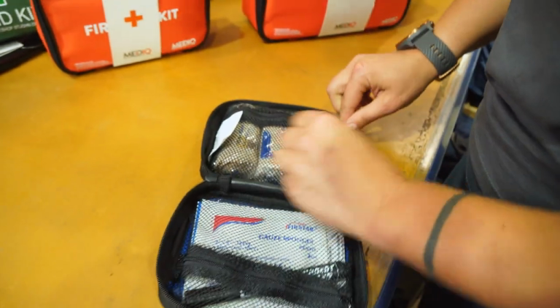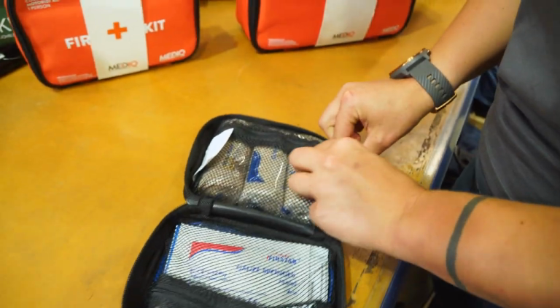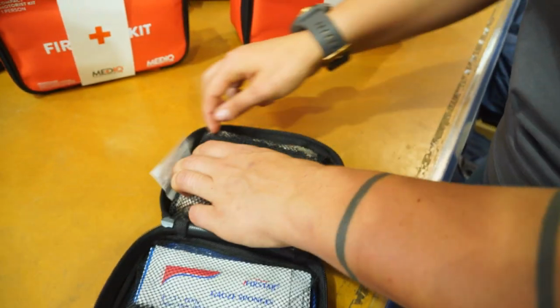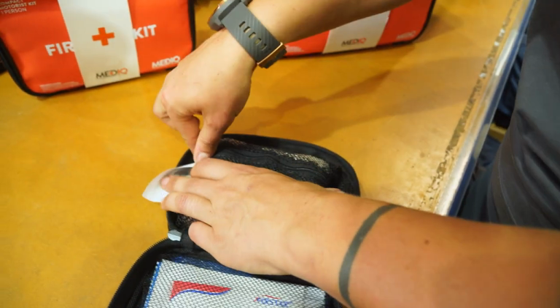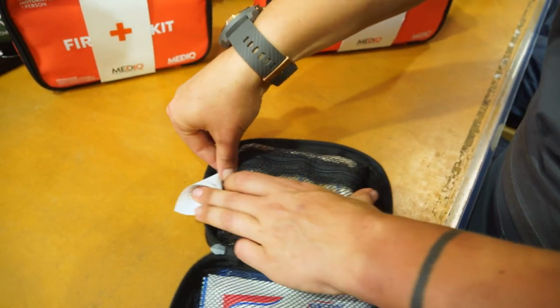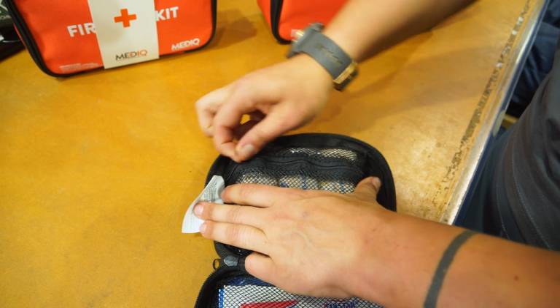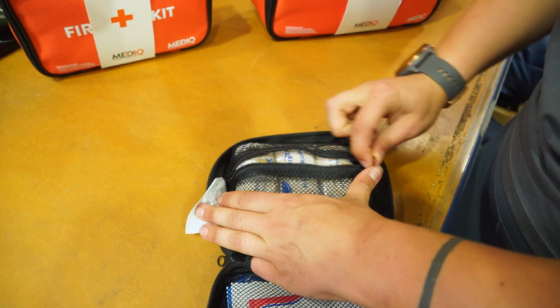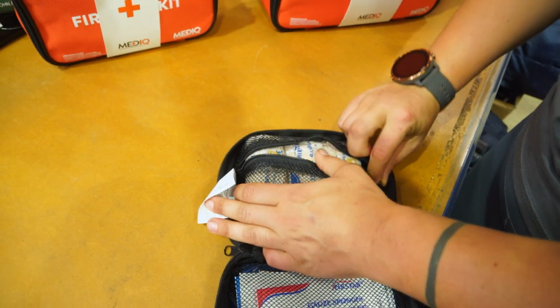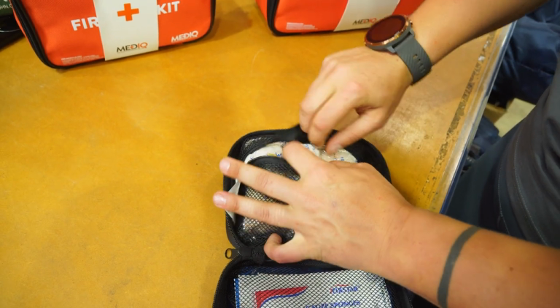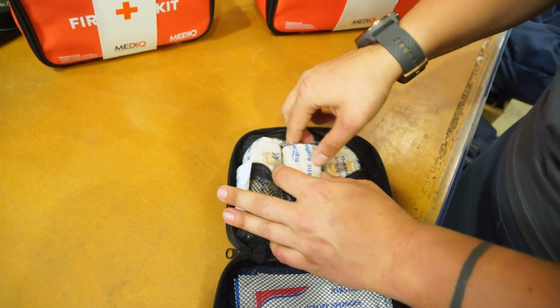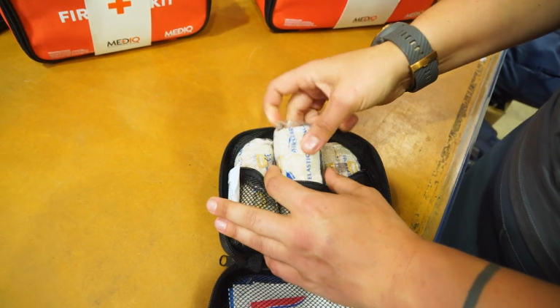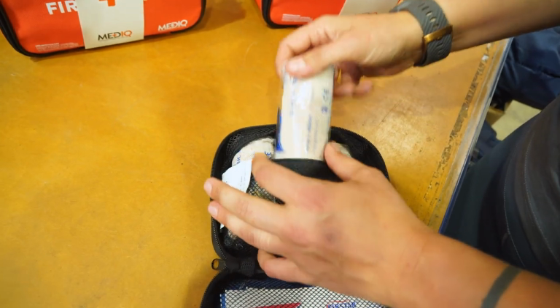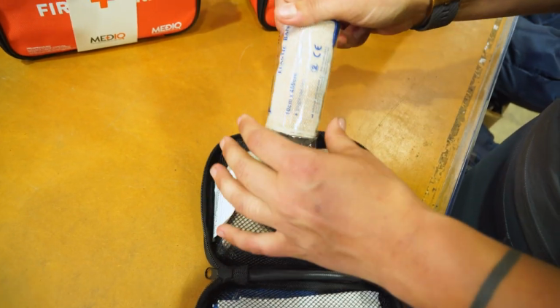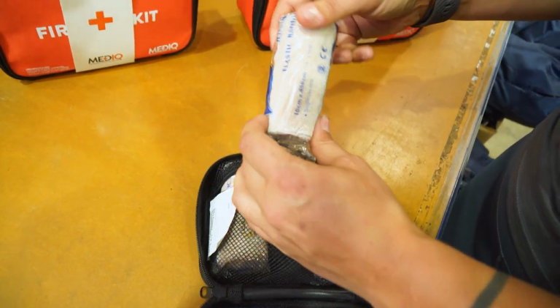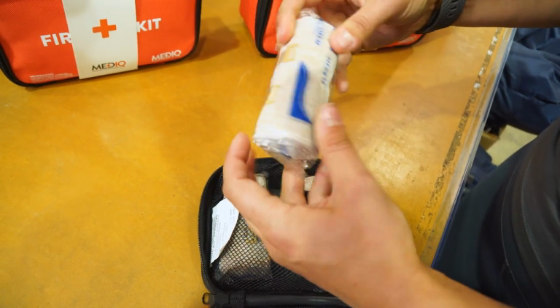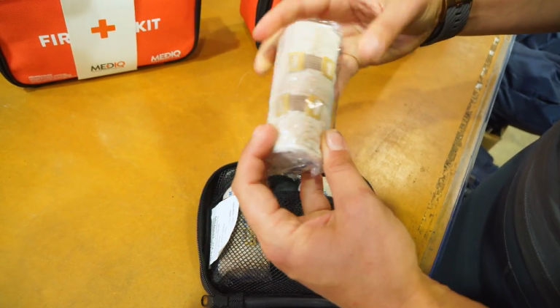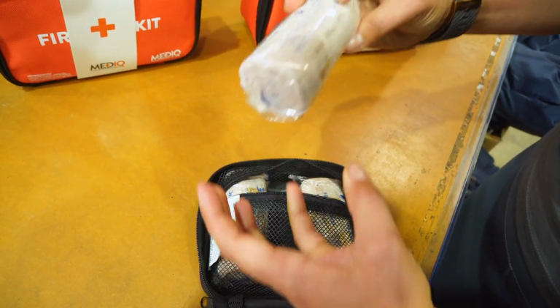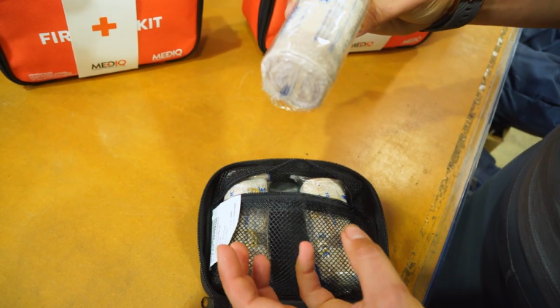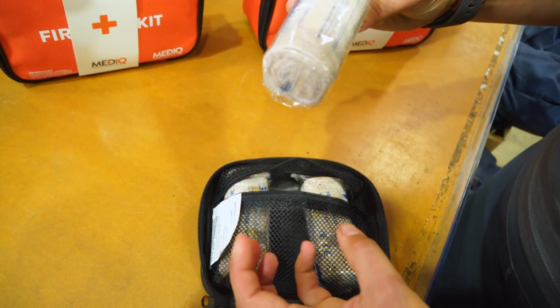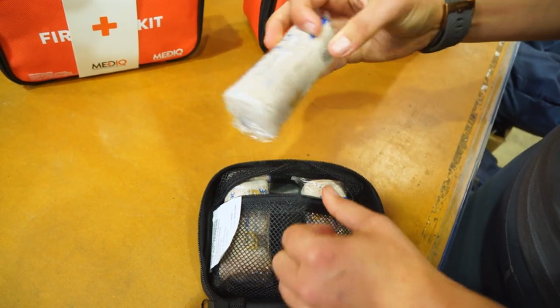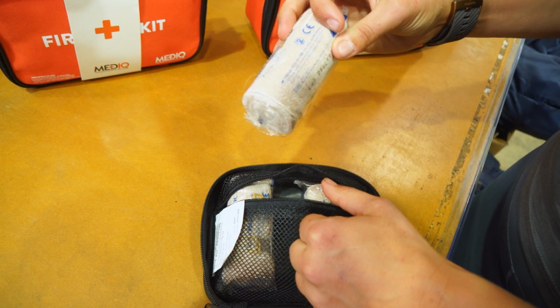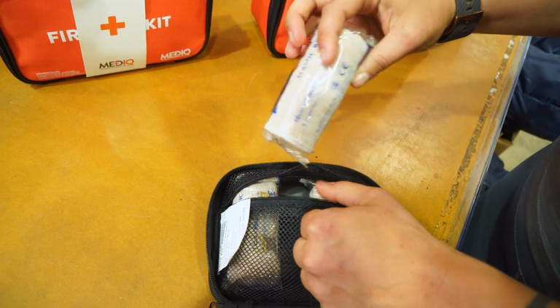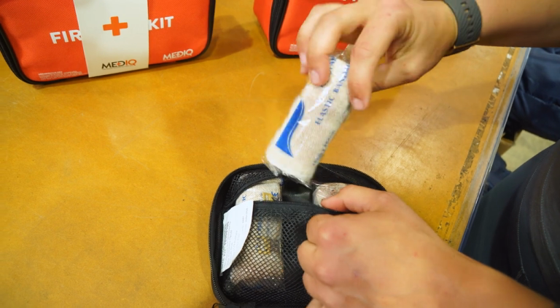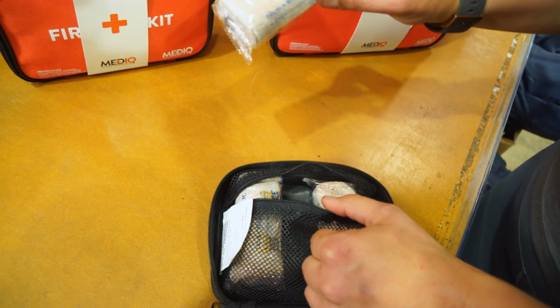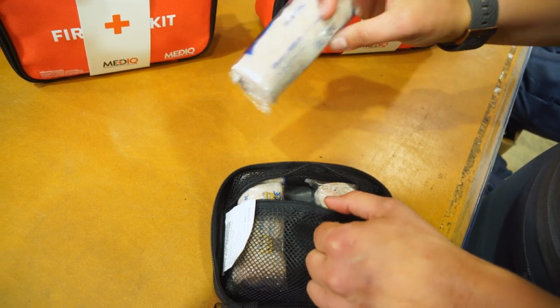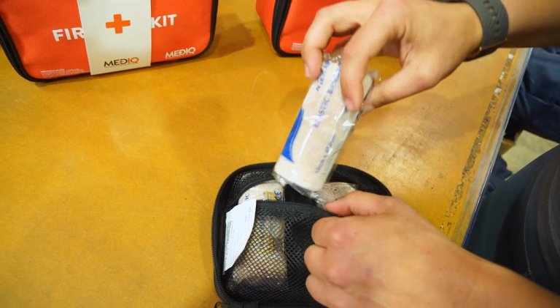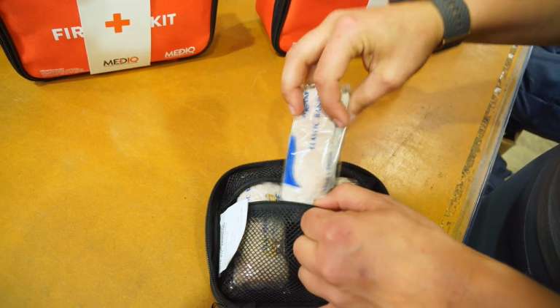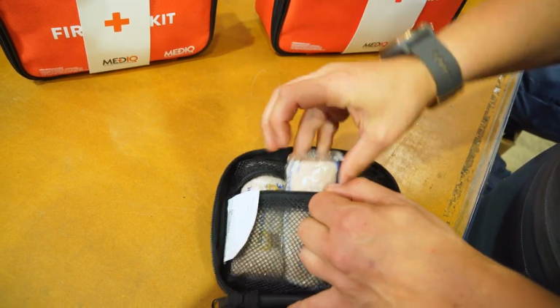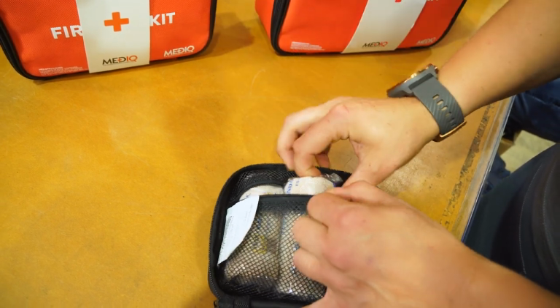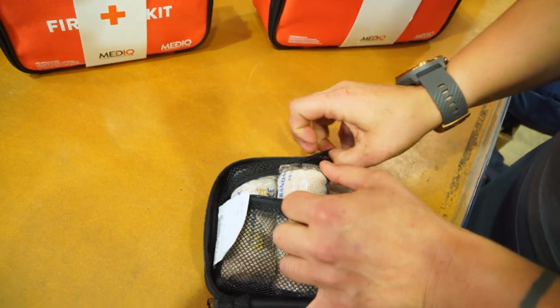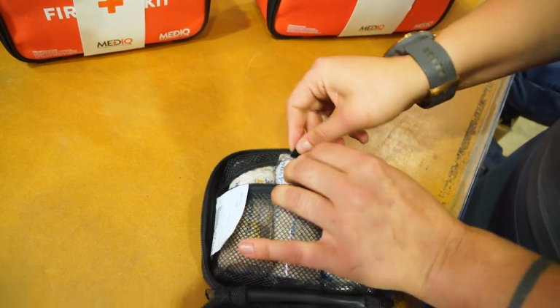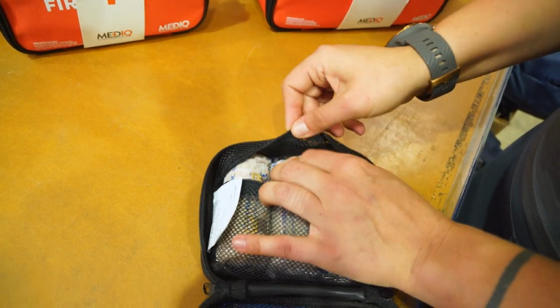And over here, we've got three firm elastic compression bandages for bandaging up the leg or the arm or the site of the bite.